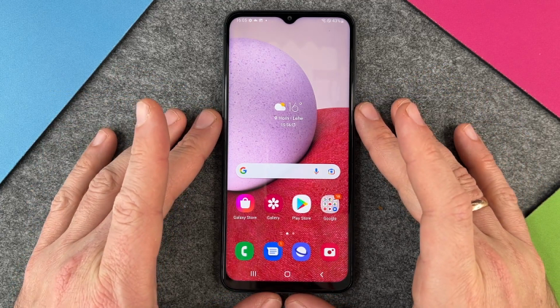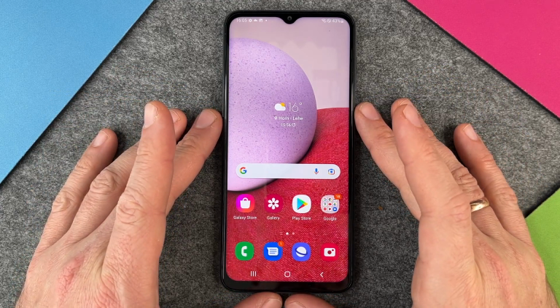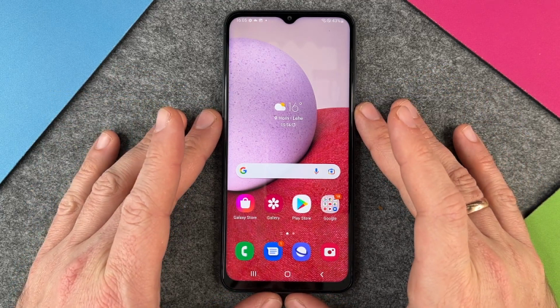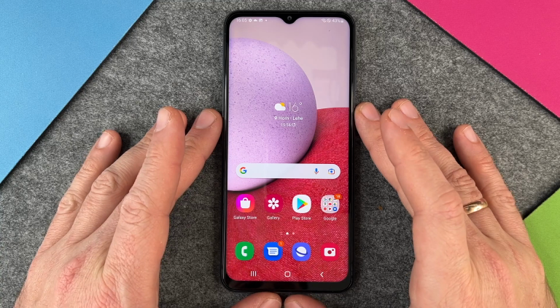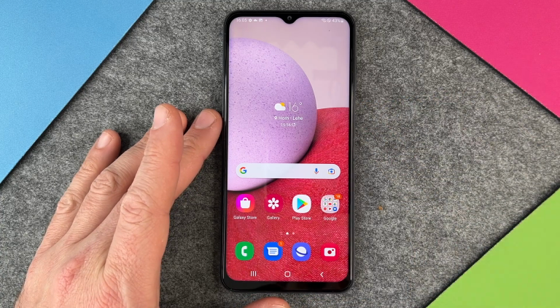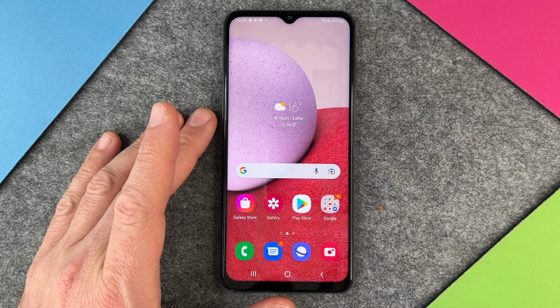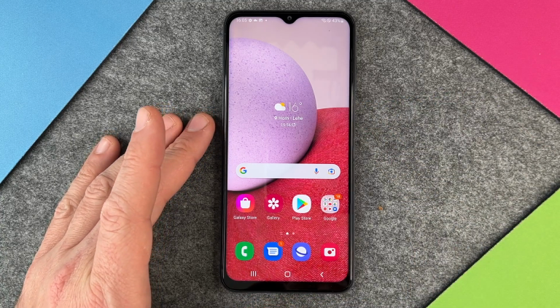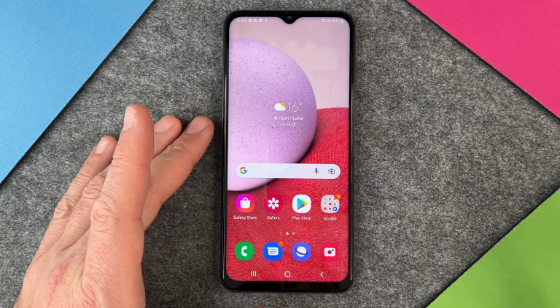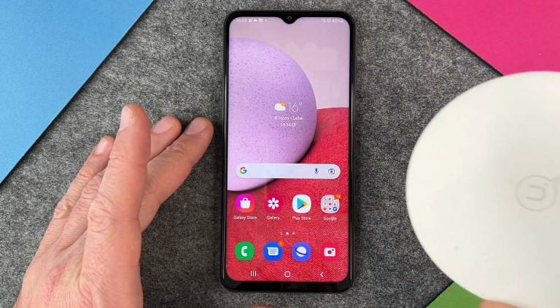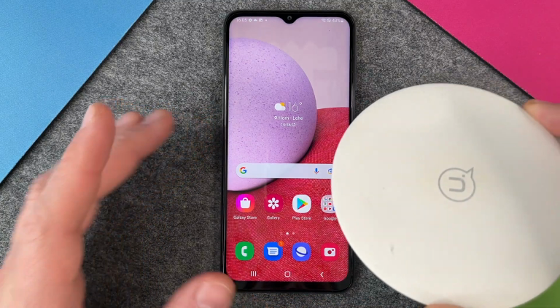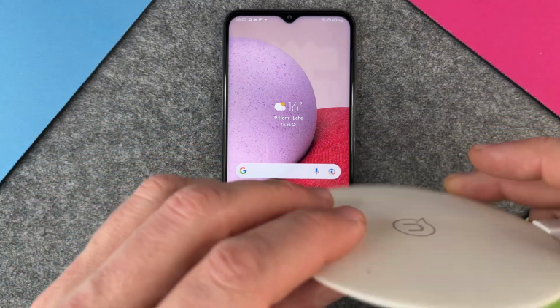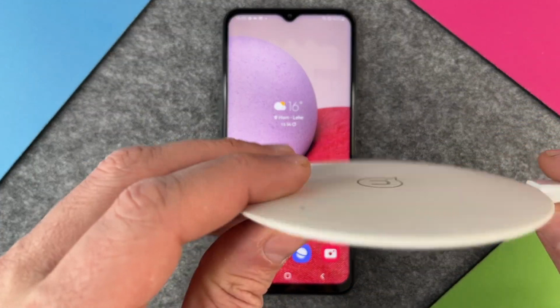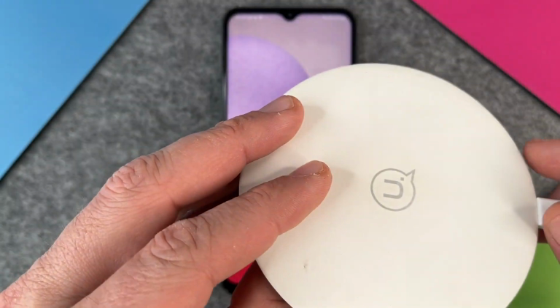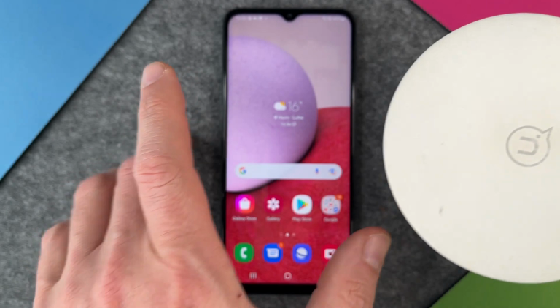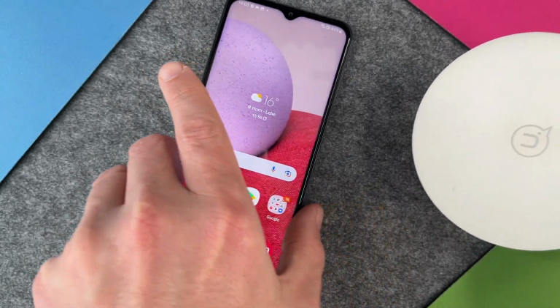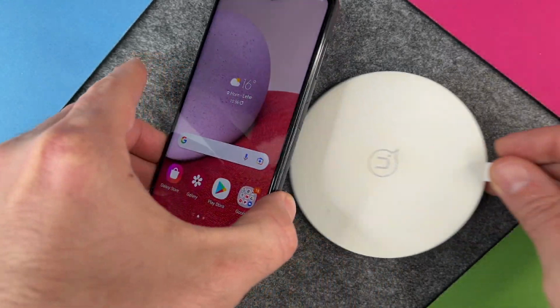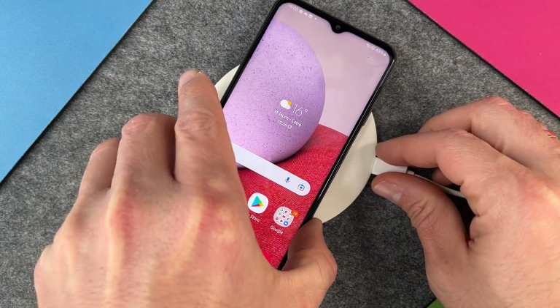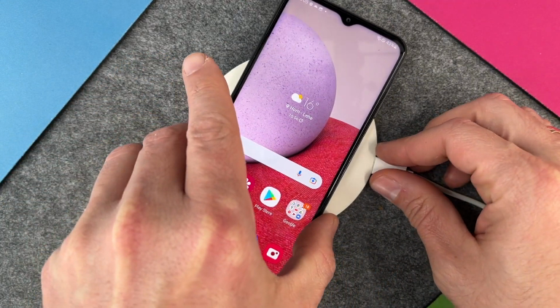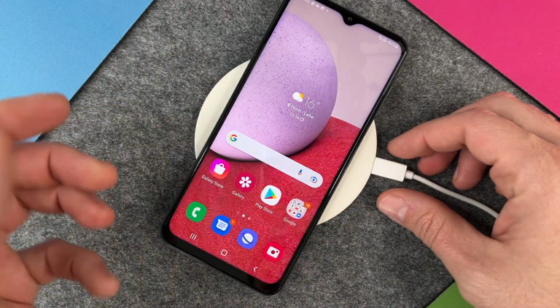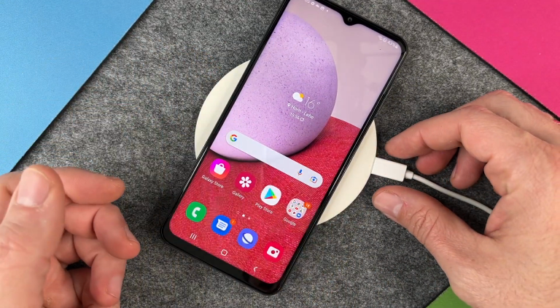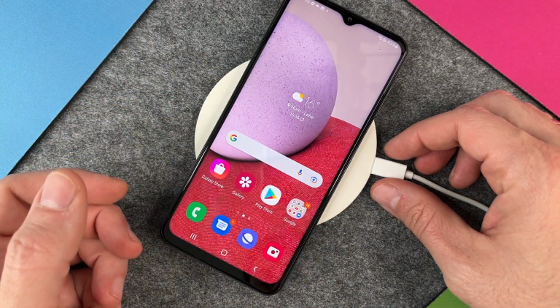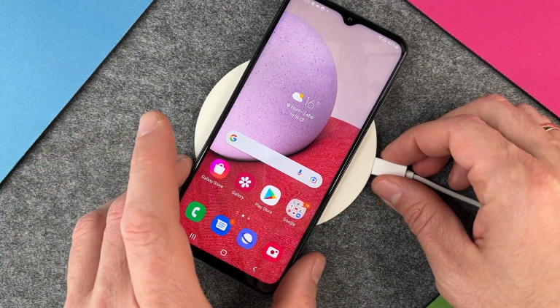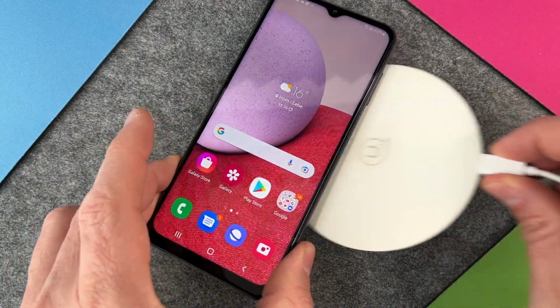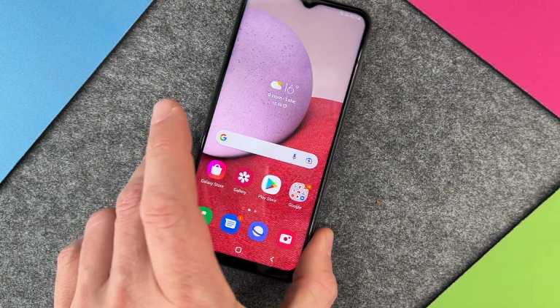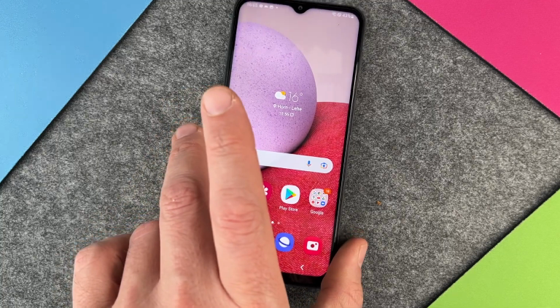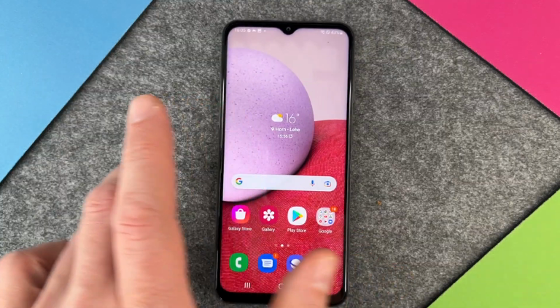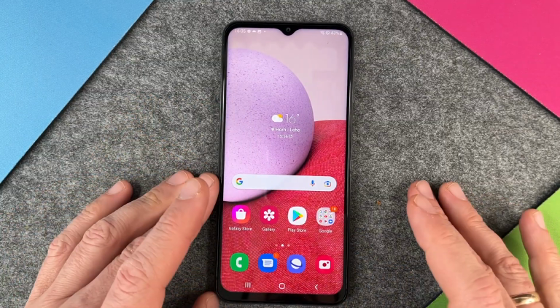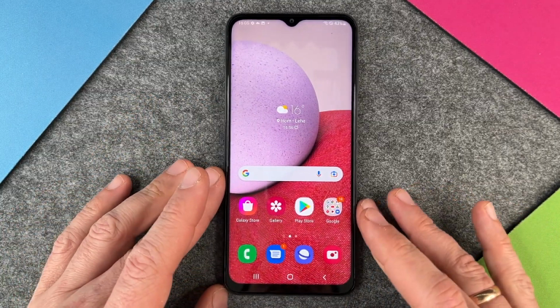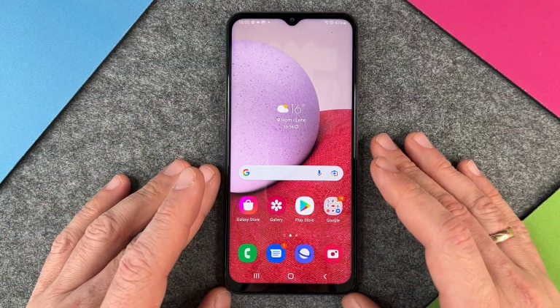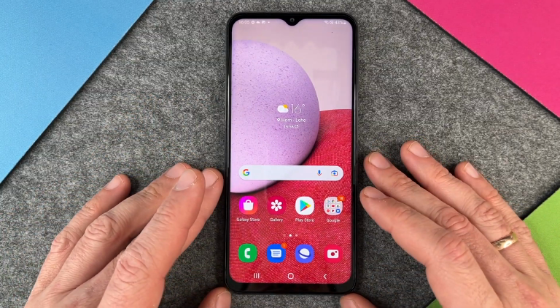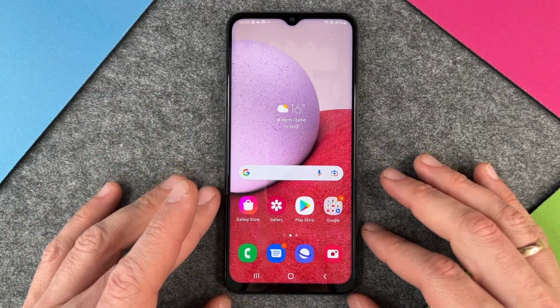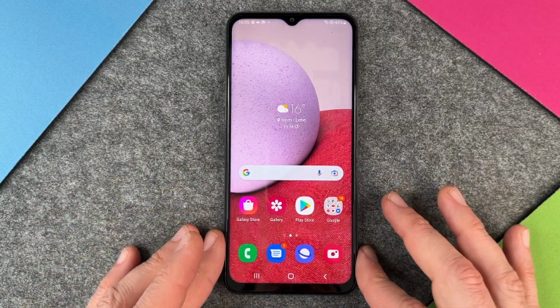The first information for you is that you cannot charge your Samsung Galaxy A13 via the wireless charger. So if I put it here, nothing will happen. Every time I want to charge my Samsung Galaxy A13, I must charge it with a cable.